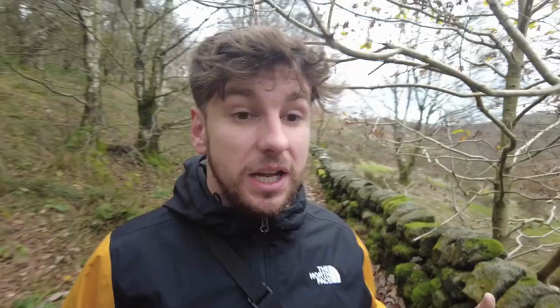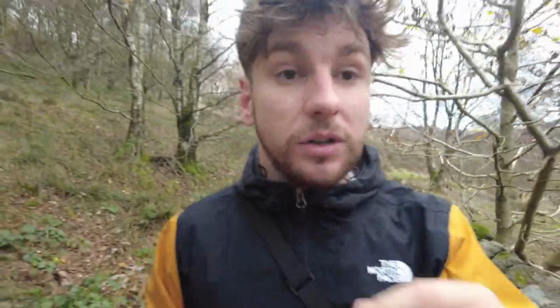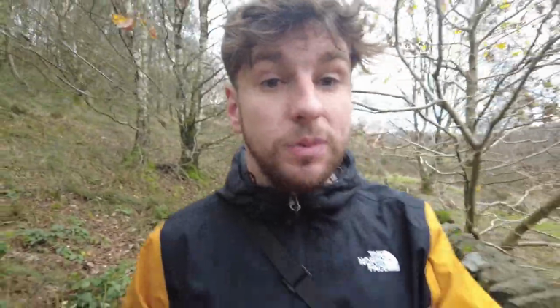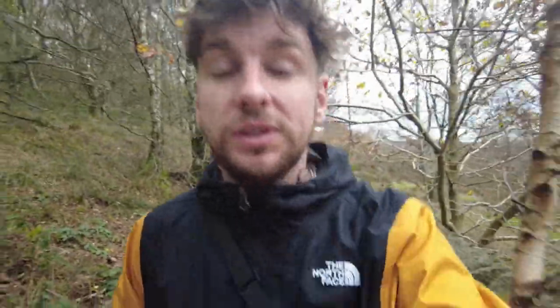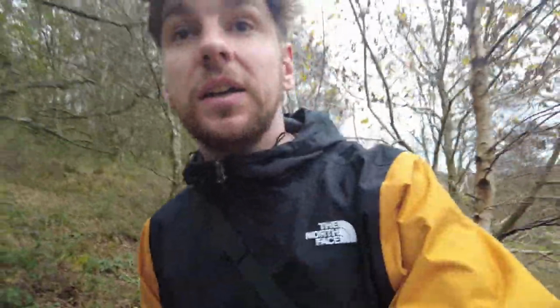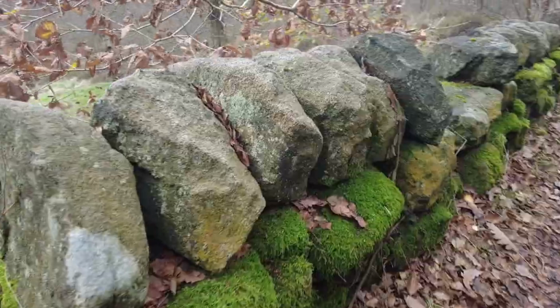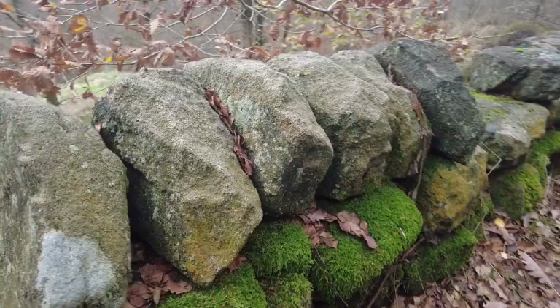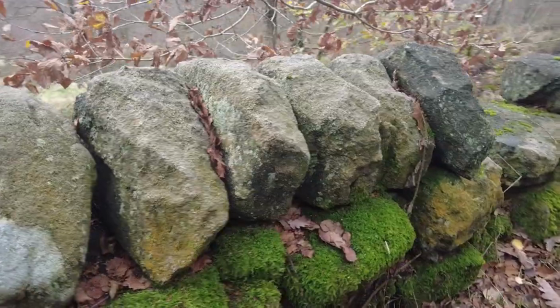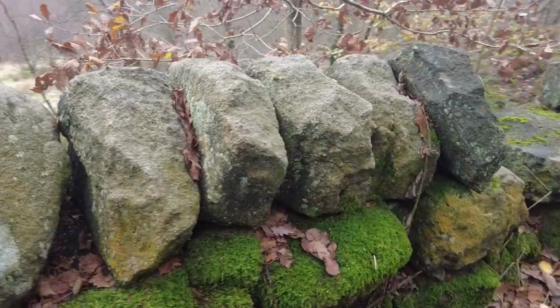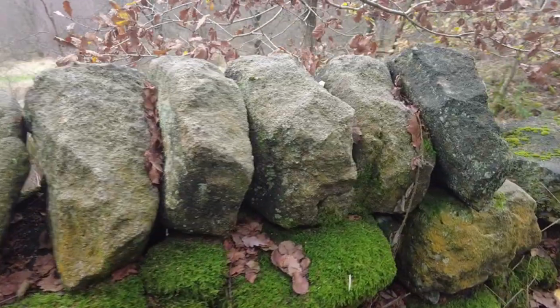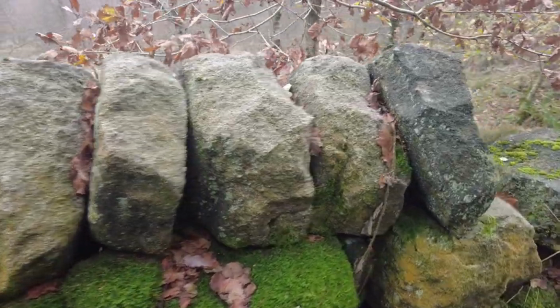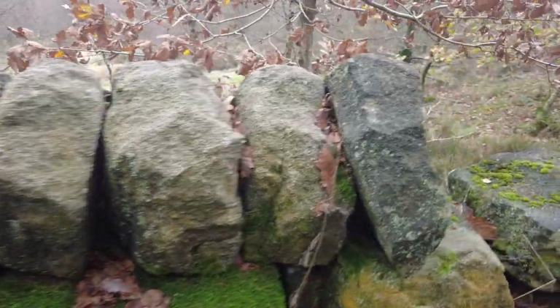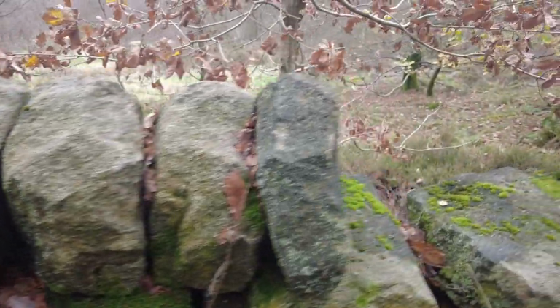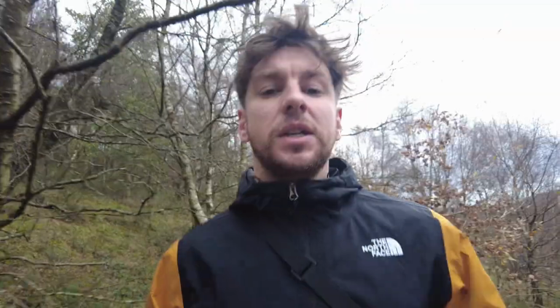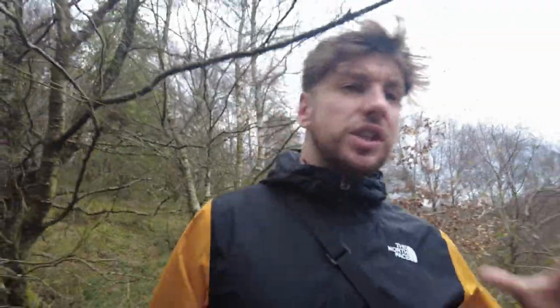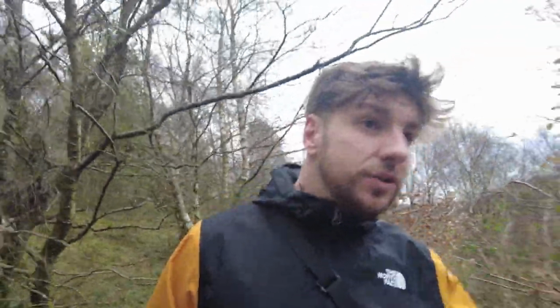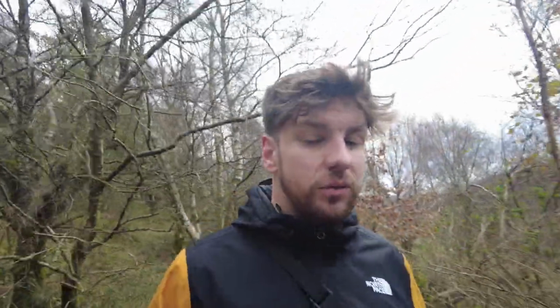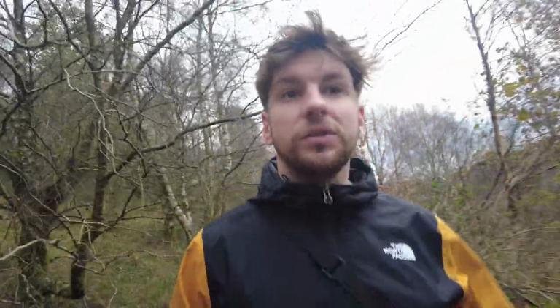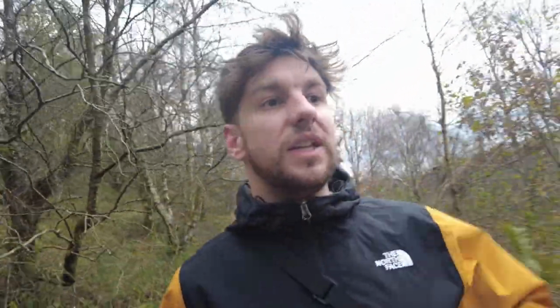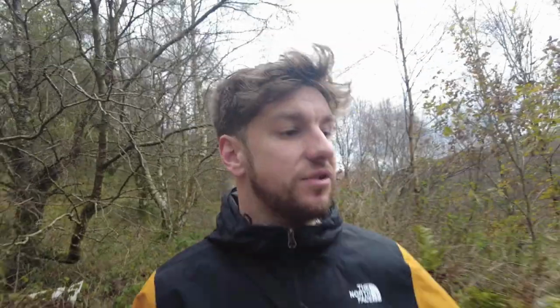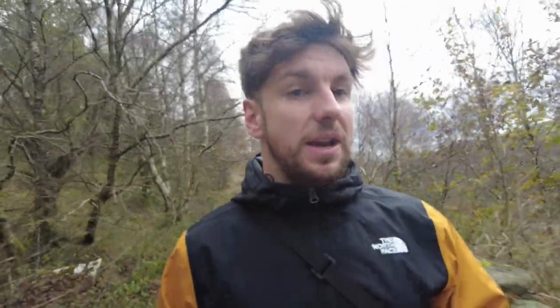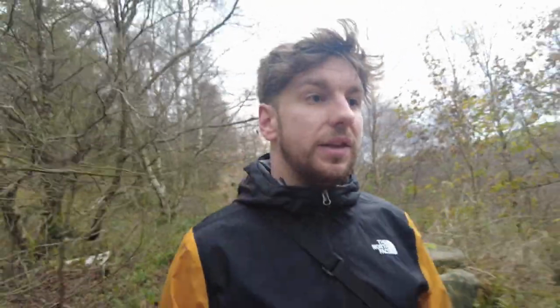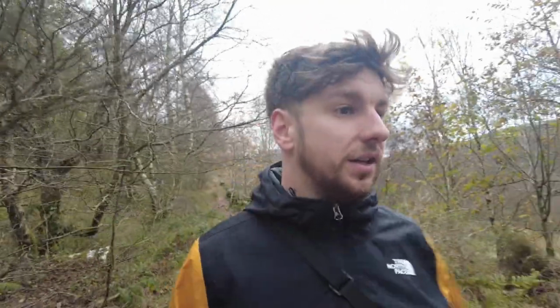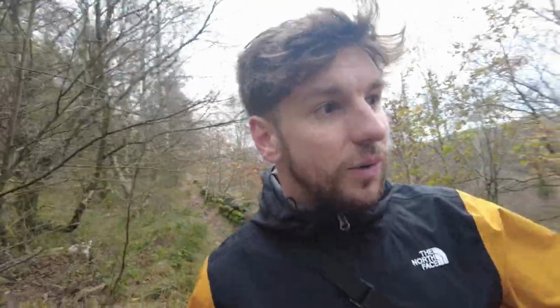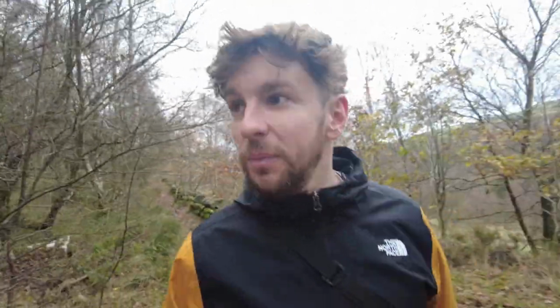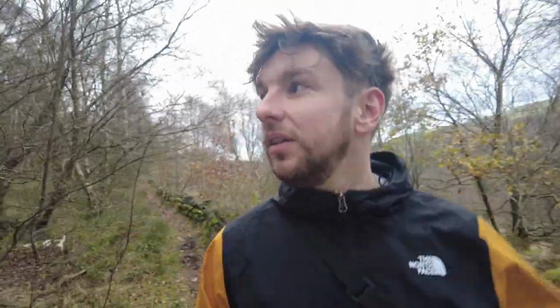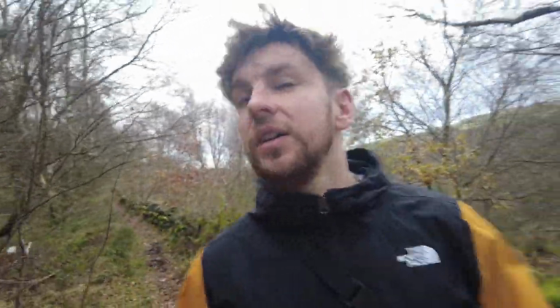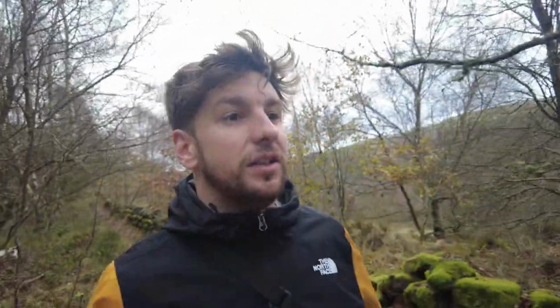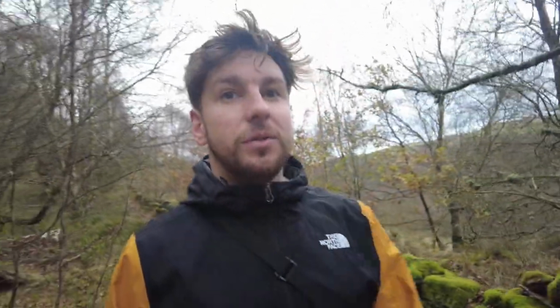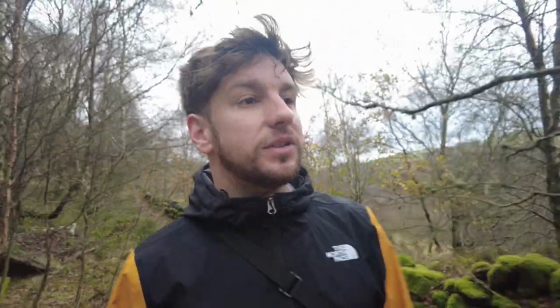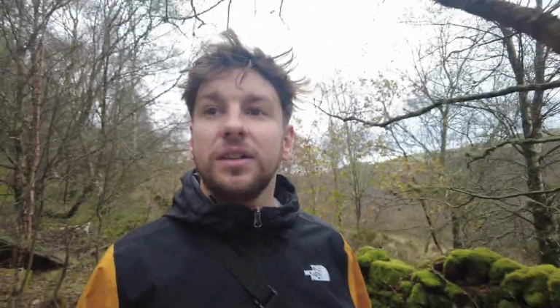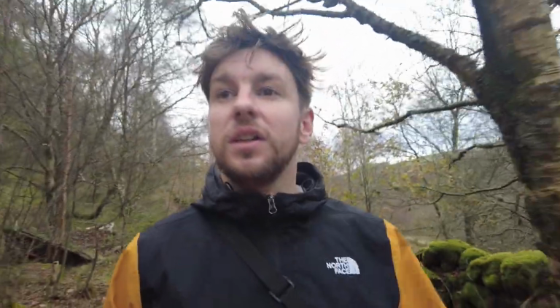Here we go, we've got some coping stones here, just sat on top of the wall, giving it that extra strength. I wonder when these were built - I'd love to know.